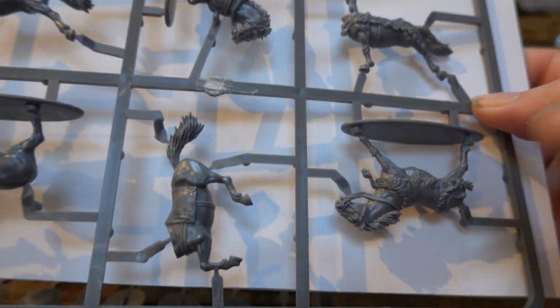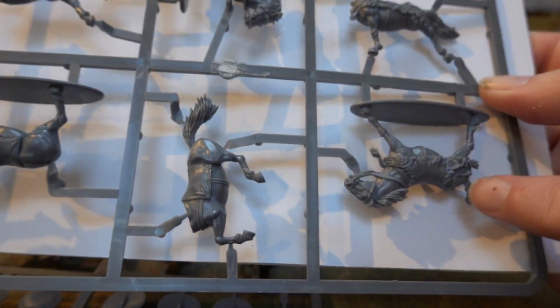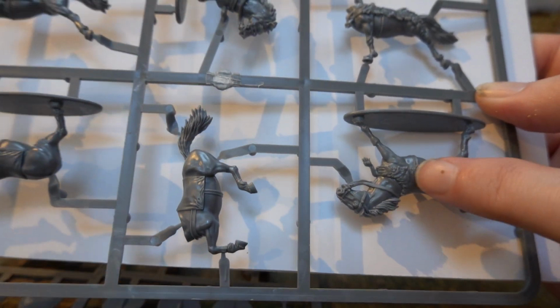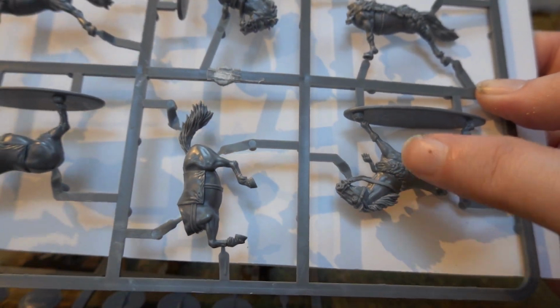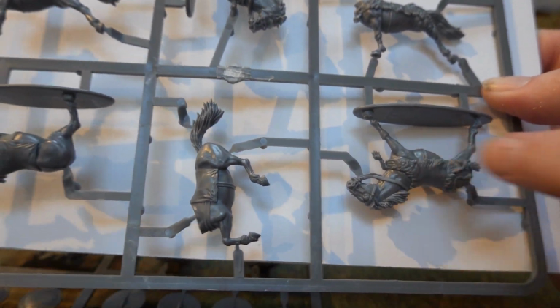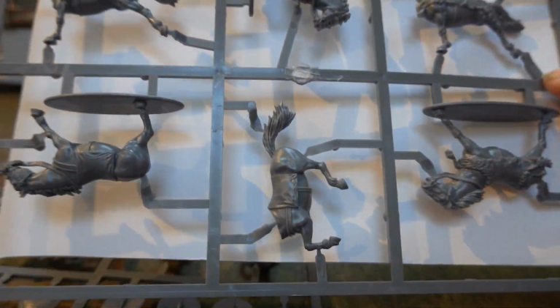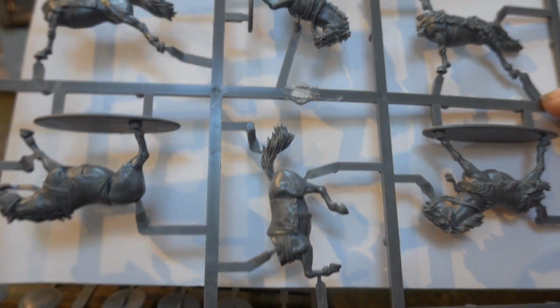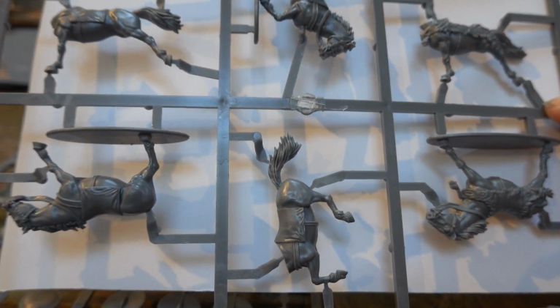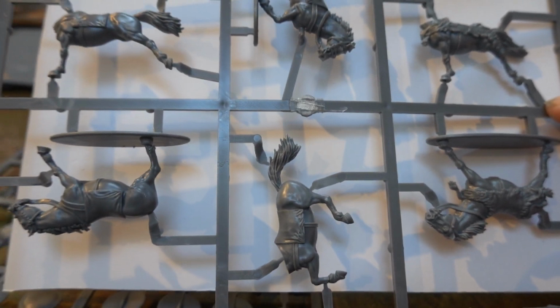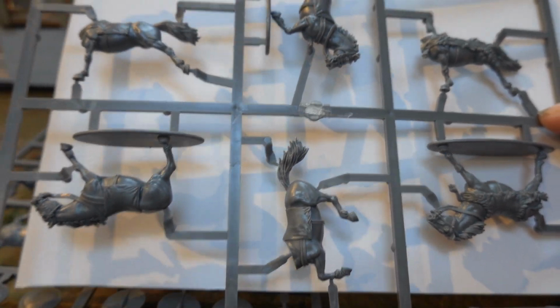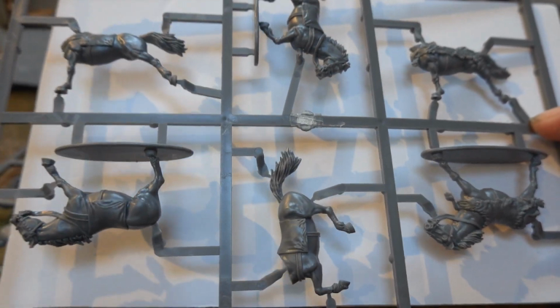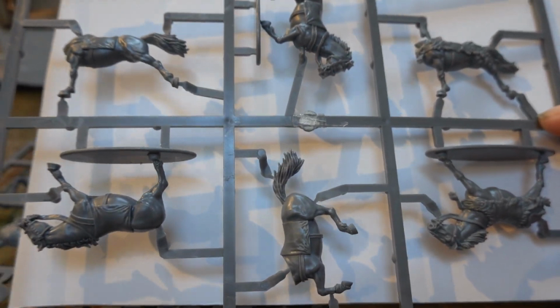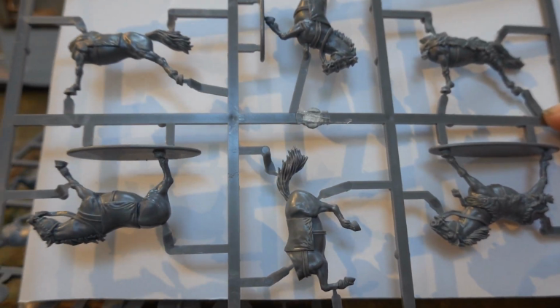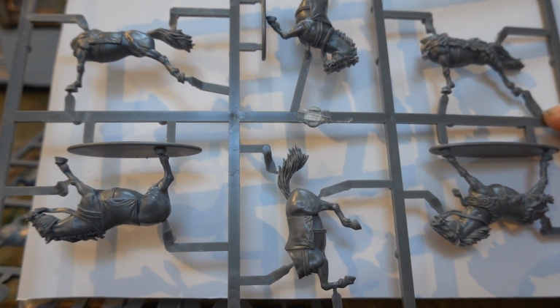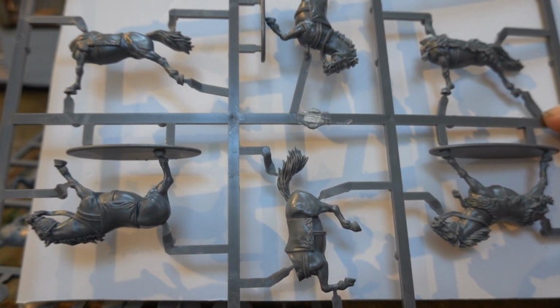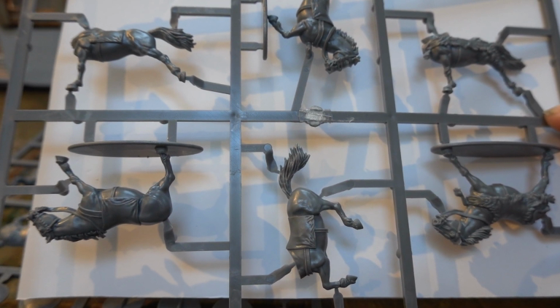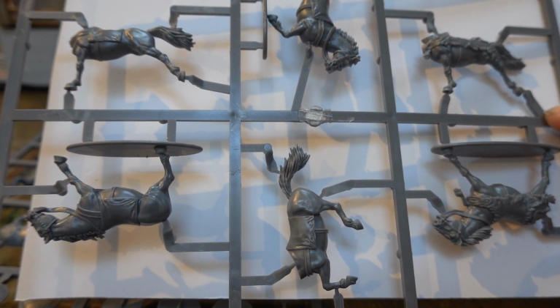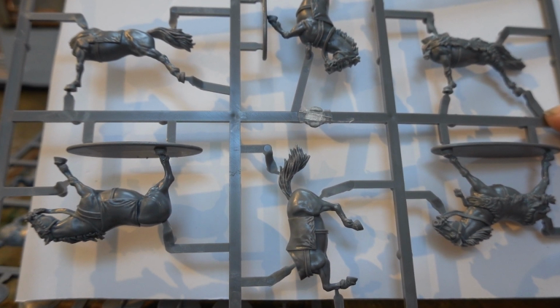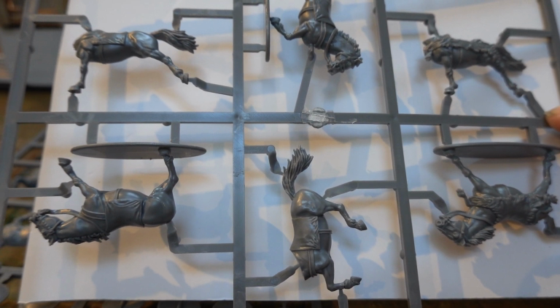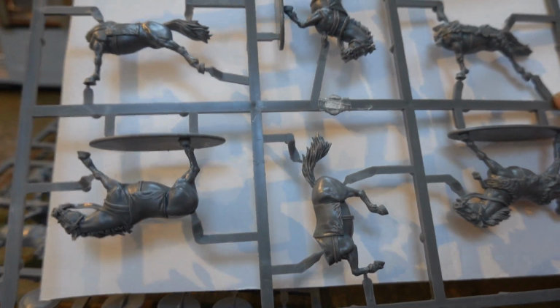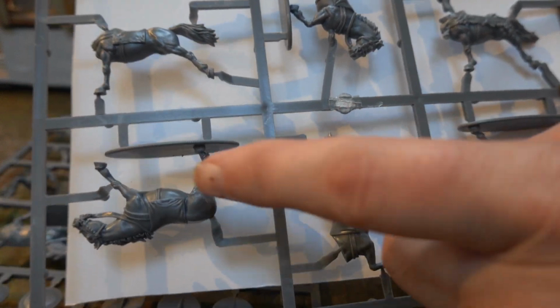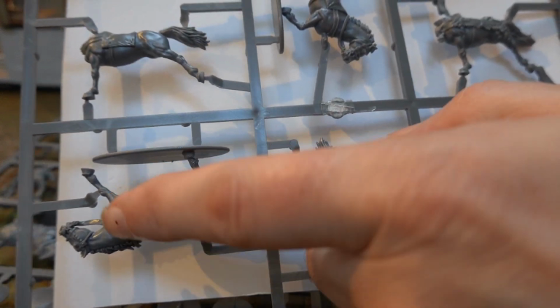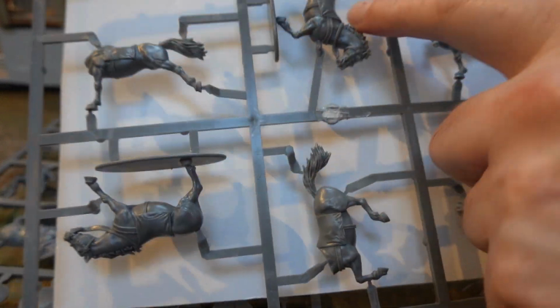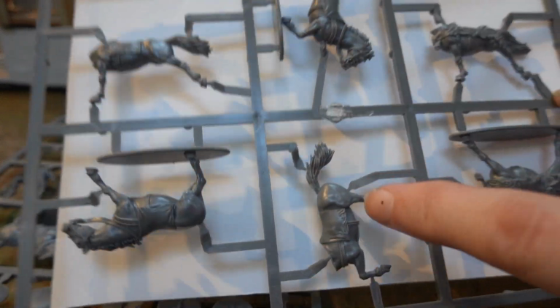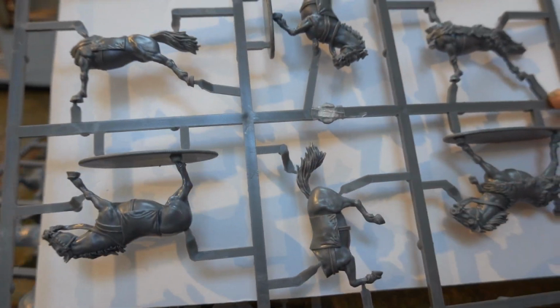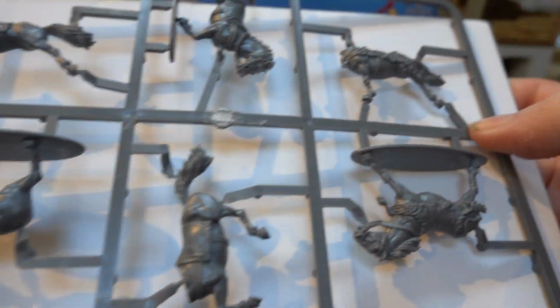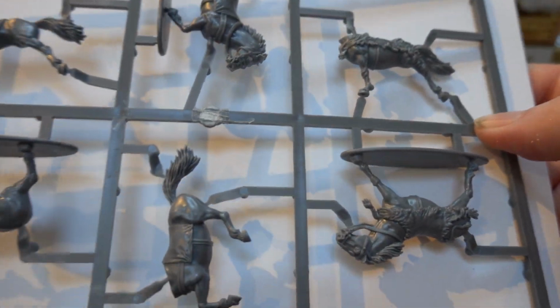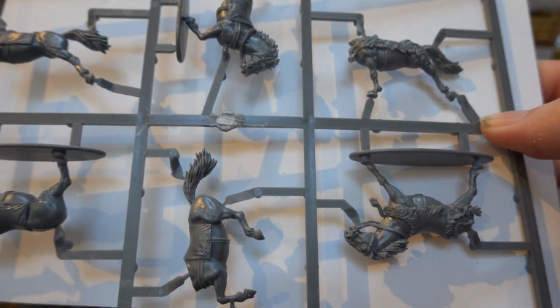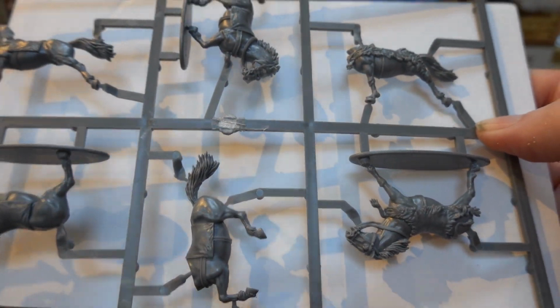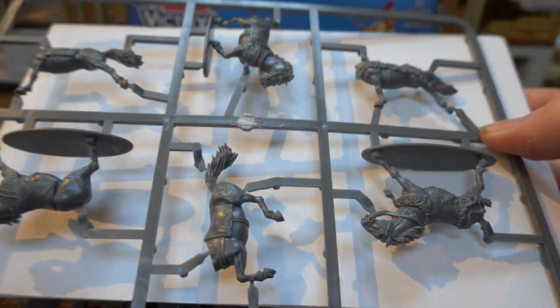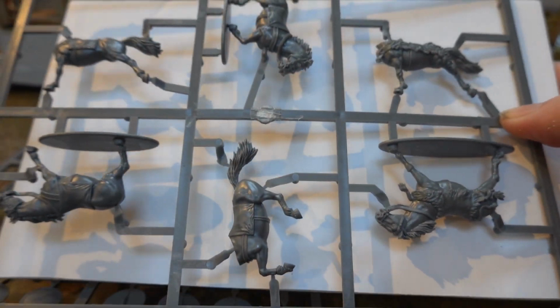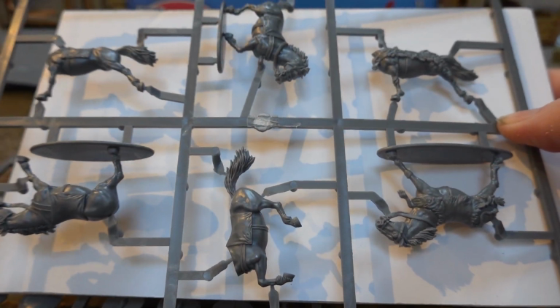They've got the nice leopard skin - not getting this debate - and some cloth covers which is more likely for the Greeks to have.